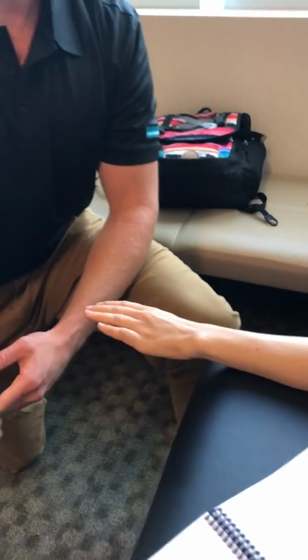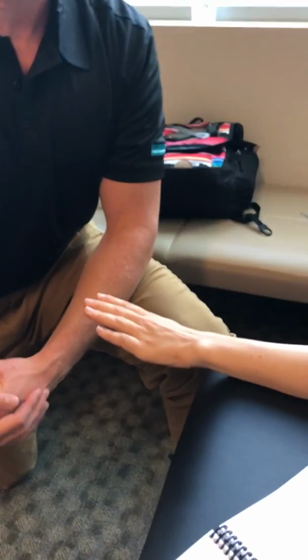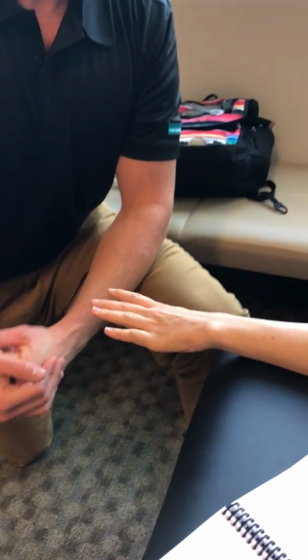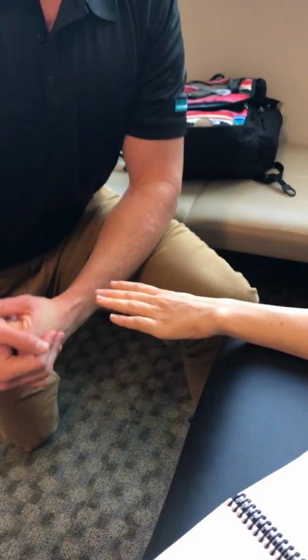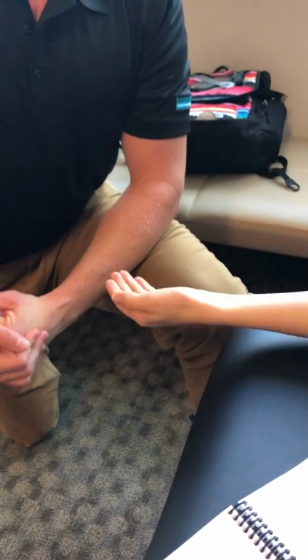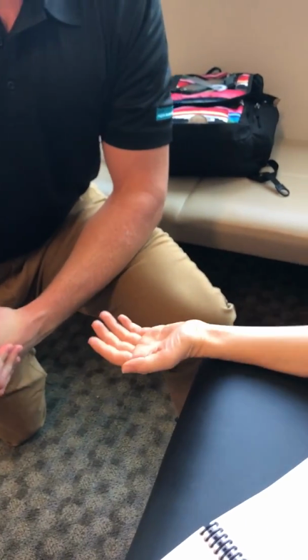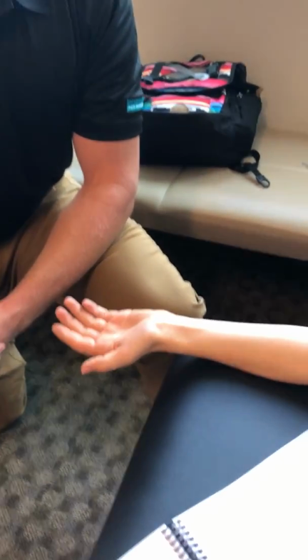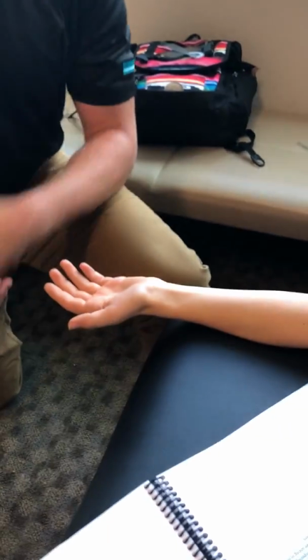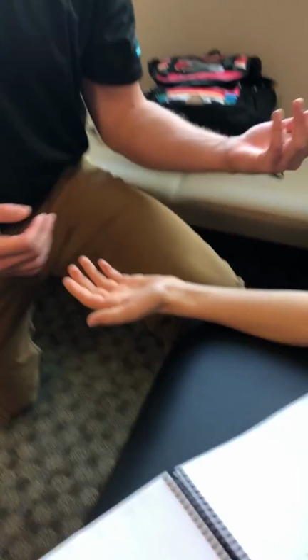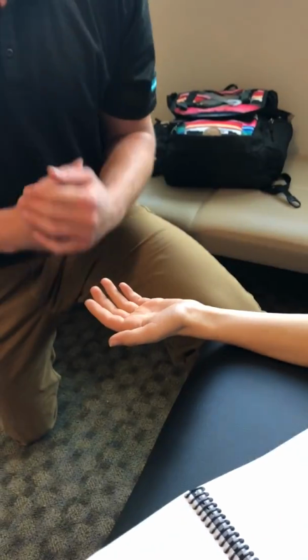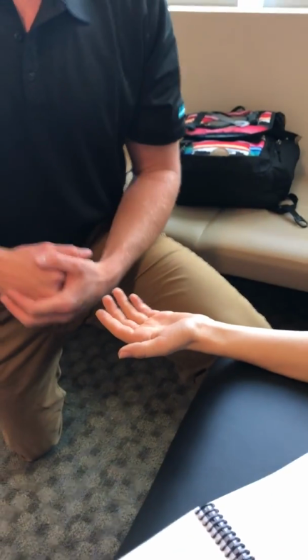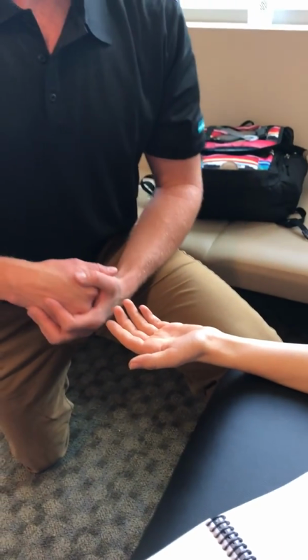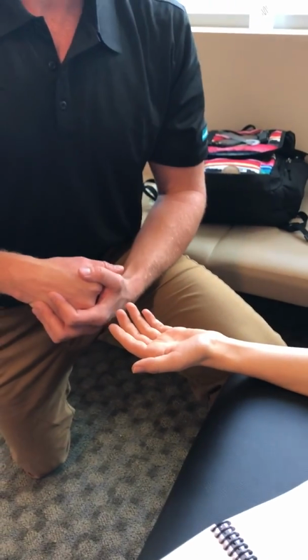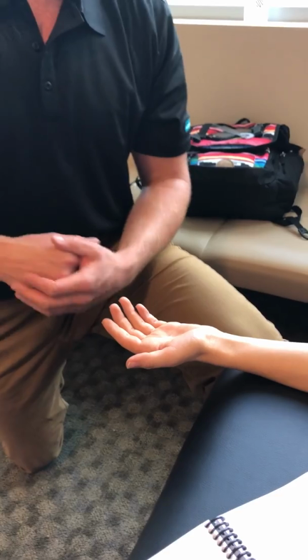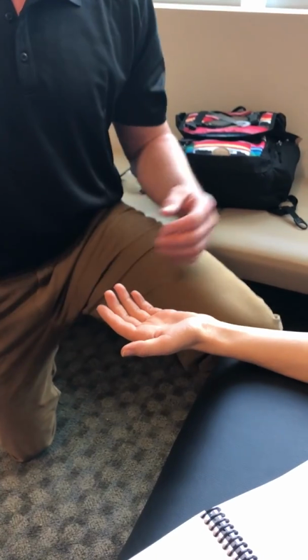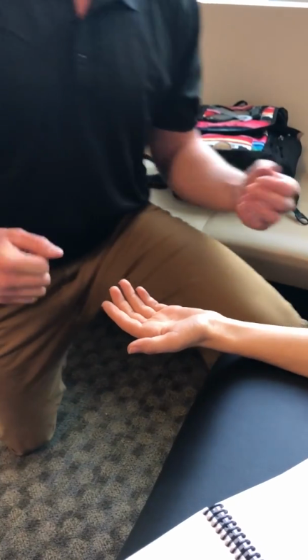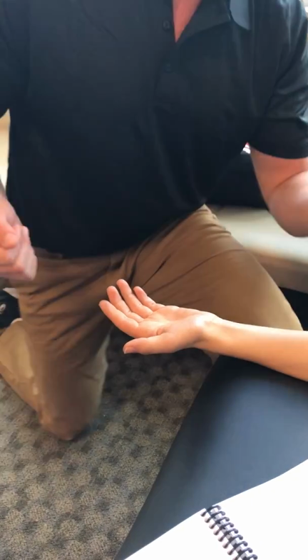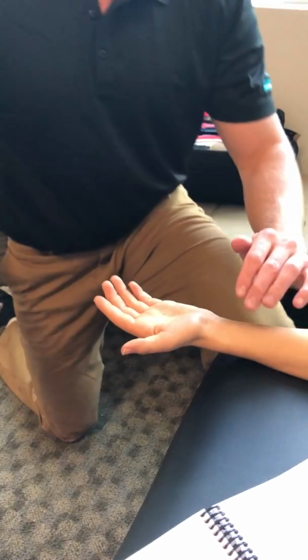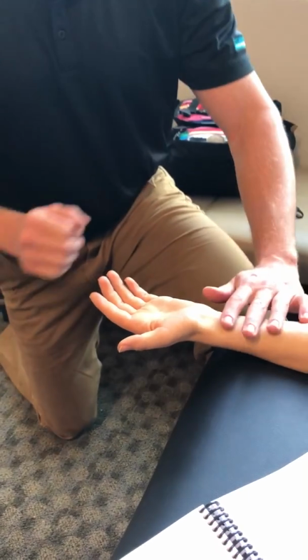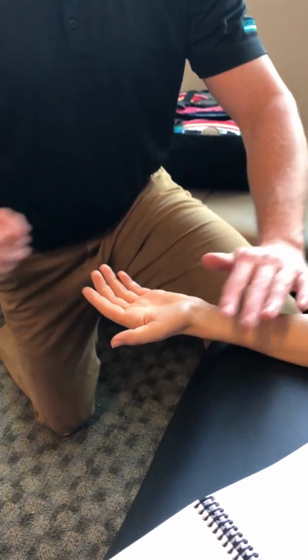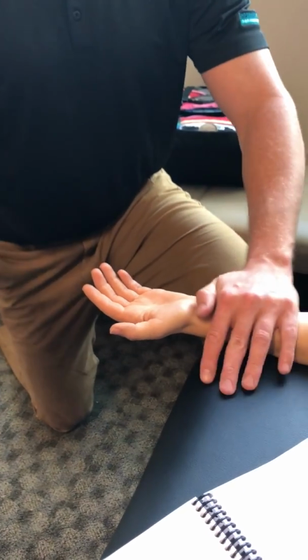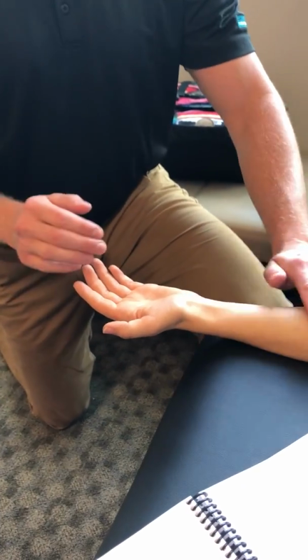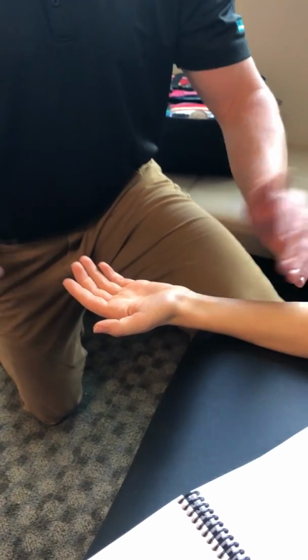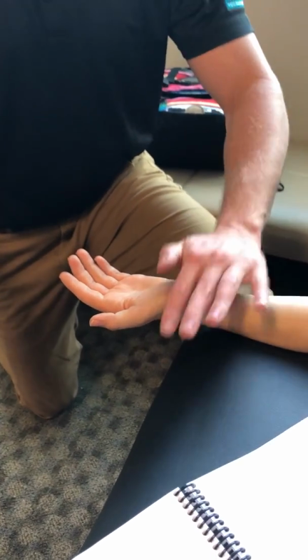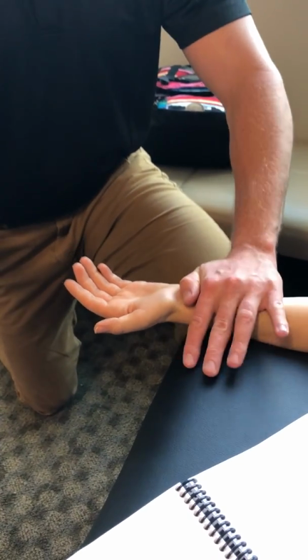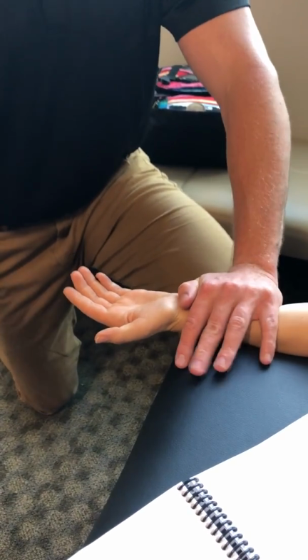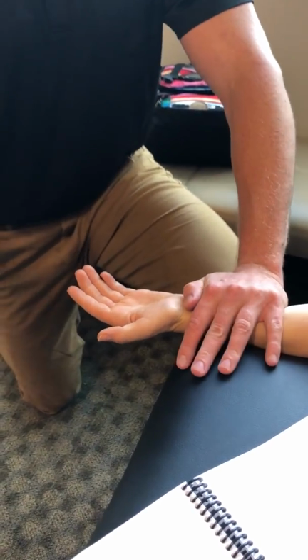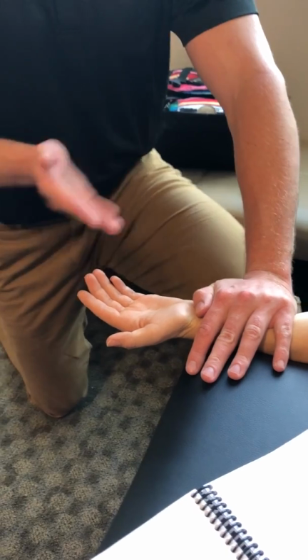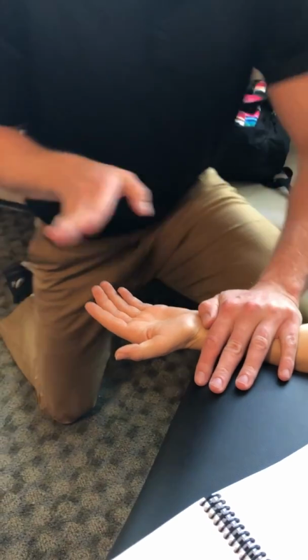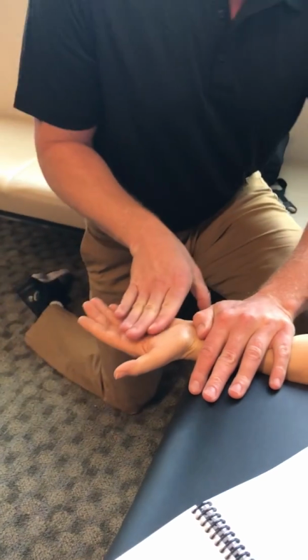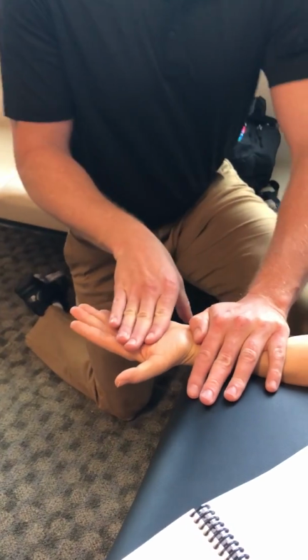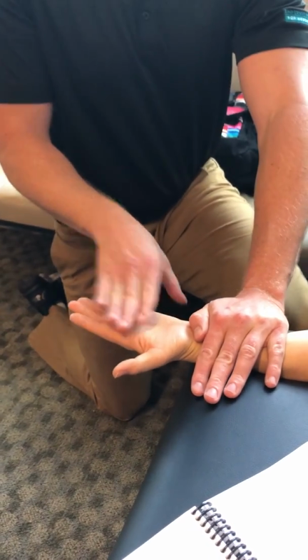This is MMT for wrist flexion, and you're going to want your patient sitting. The prime mover is flexor carpi ulnaris, so you're going to have her in supination. You're going to stabilize the wrist, with four fingers across the palm.